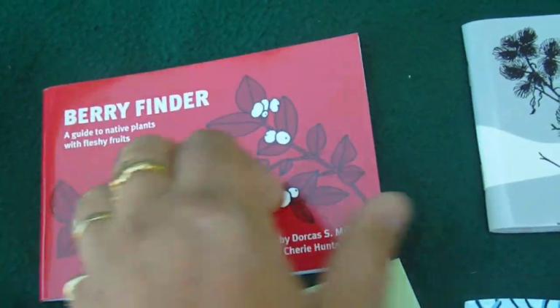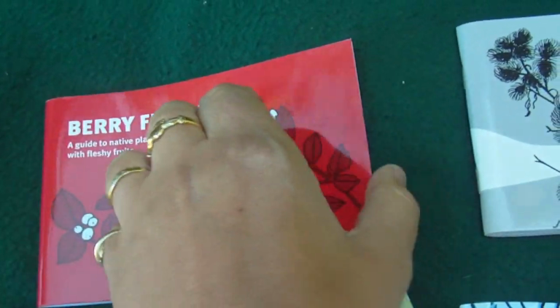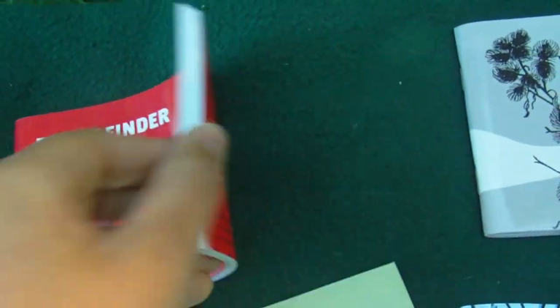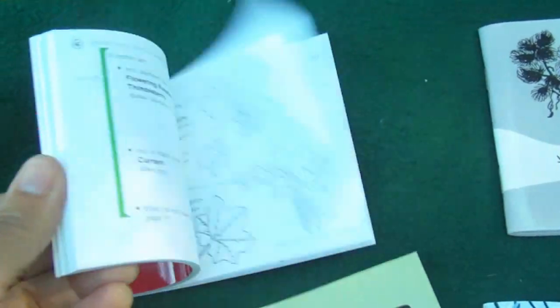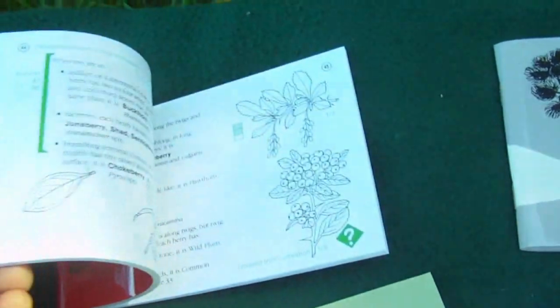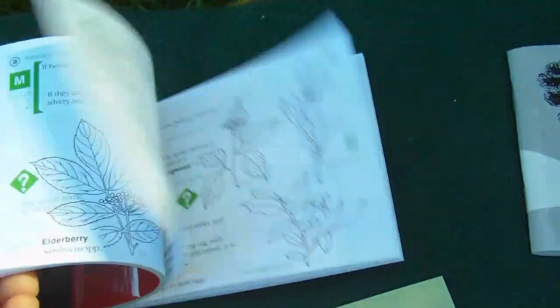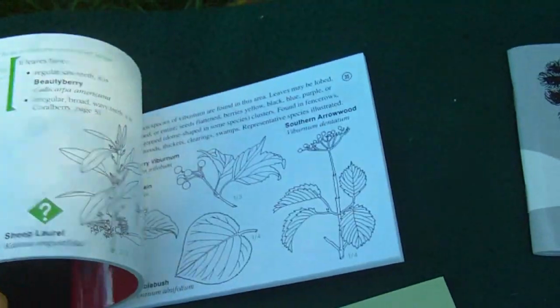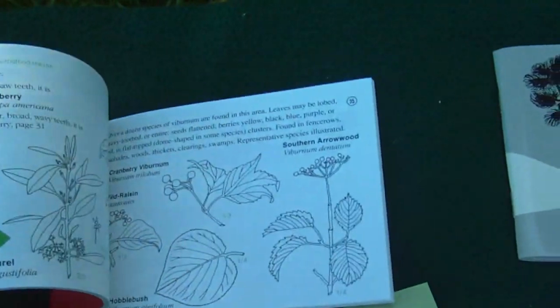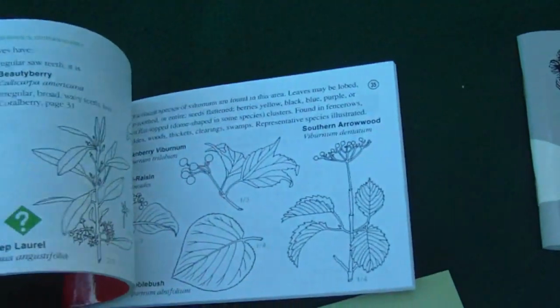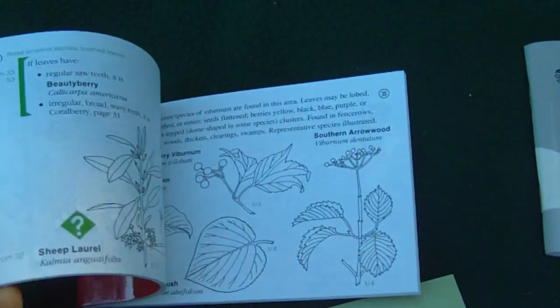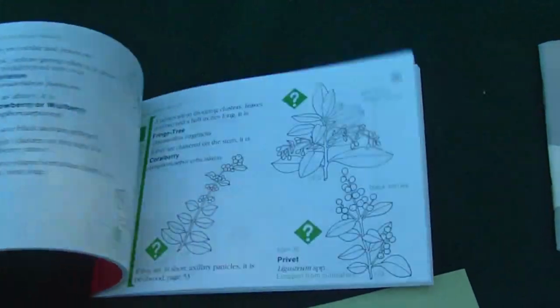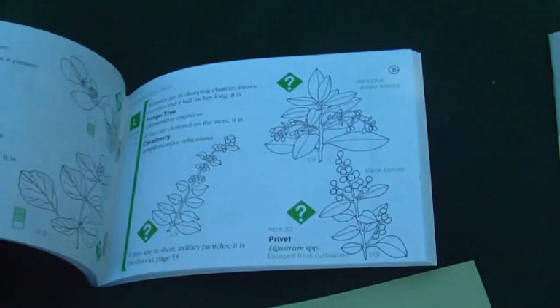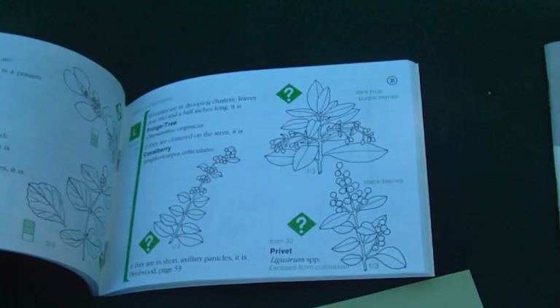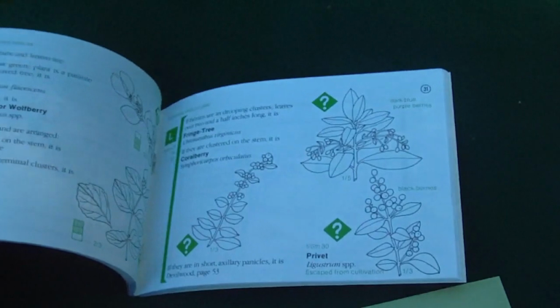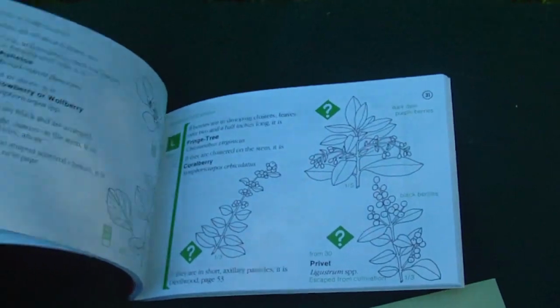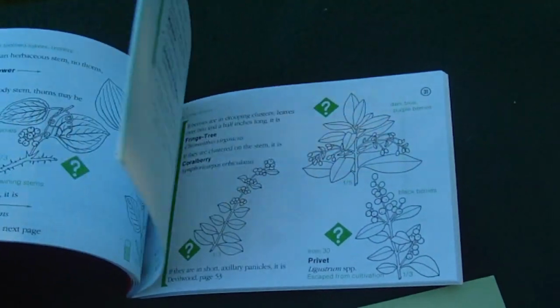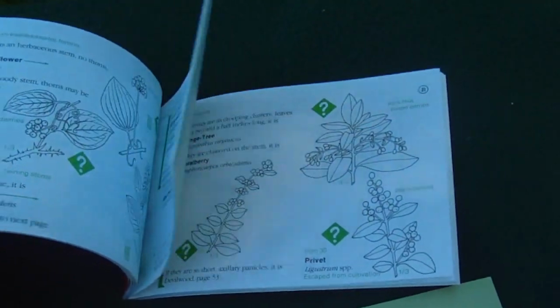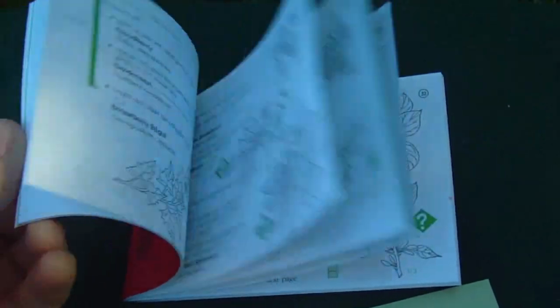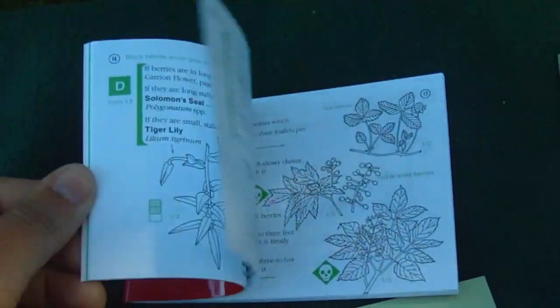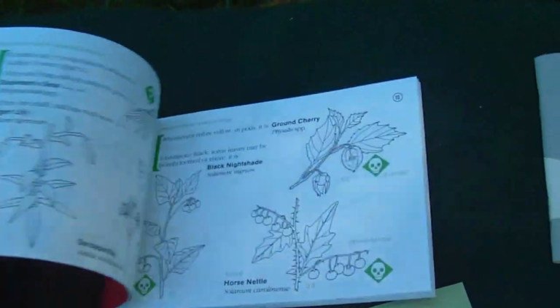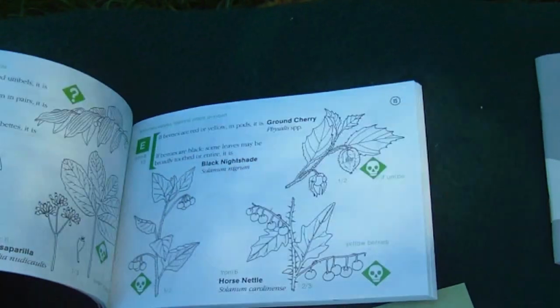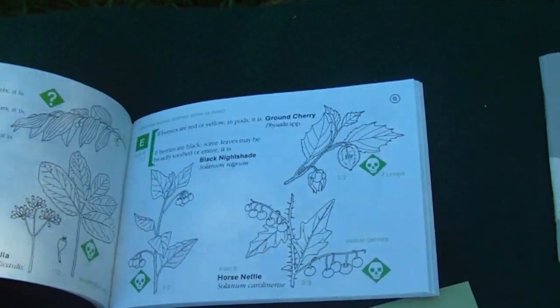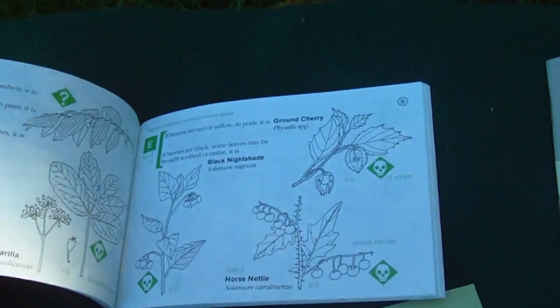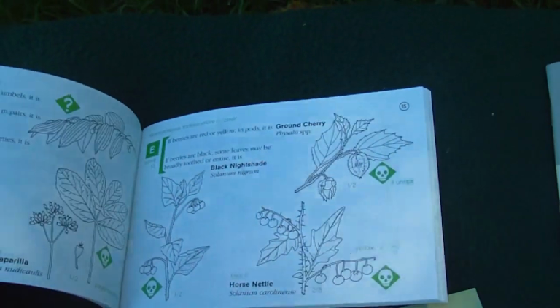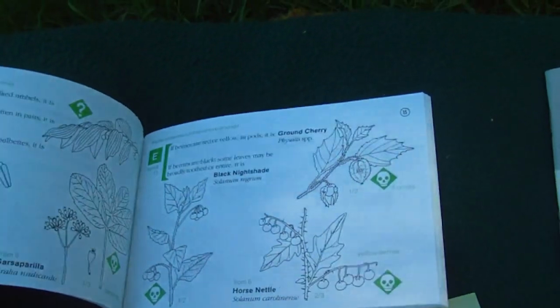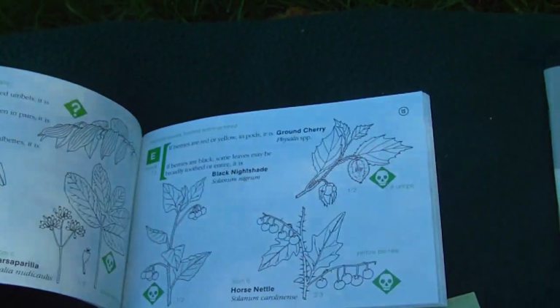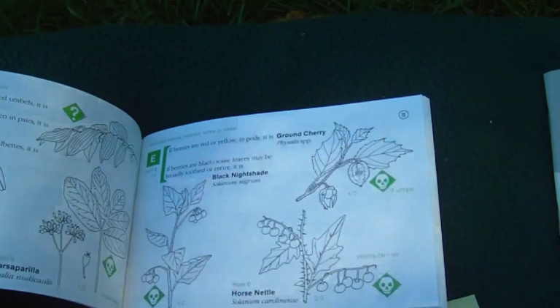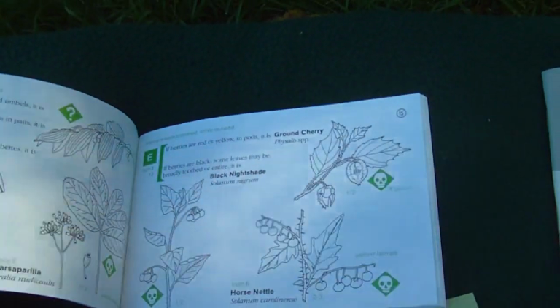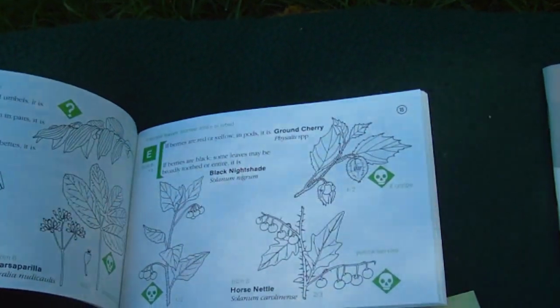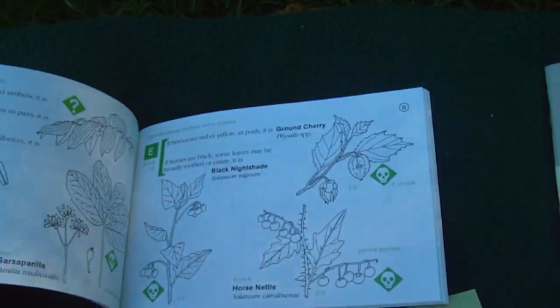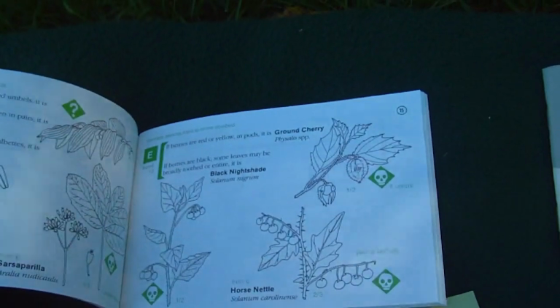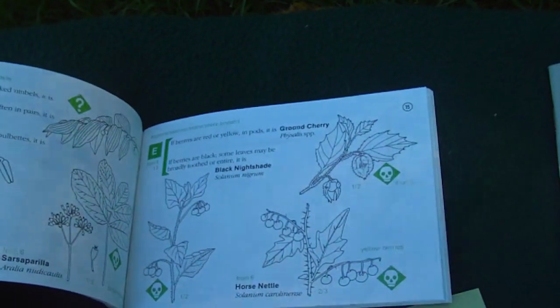This one is Berry Finder. This is a really good book to use this time of year when all the berries are showing up. They break it down like Newcomb's Guide — all these books do.